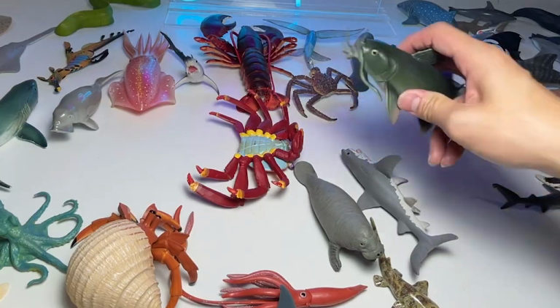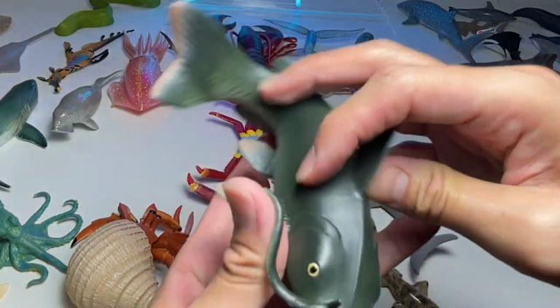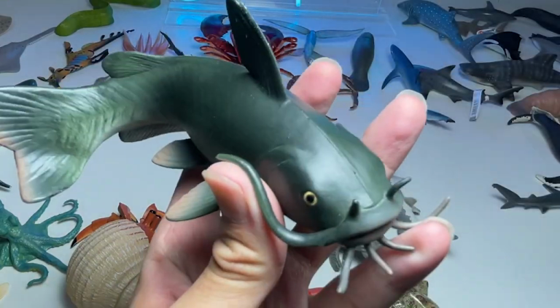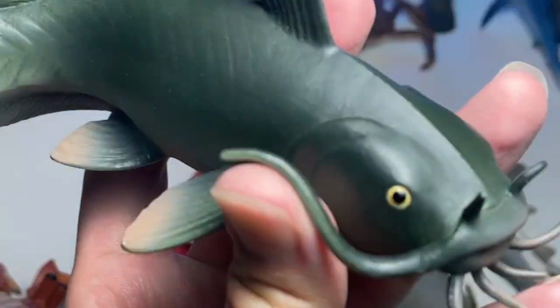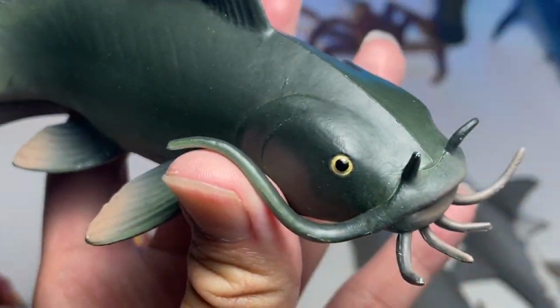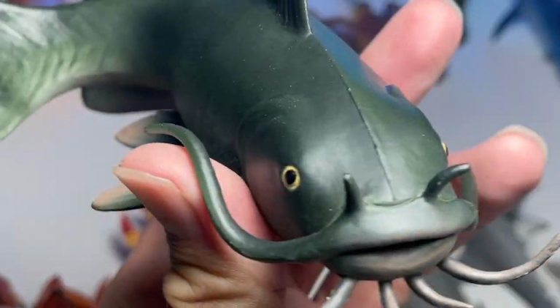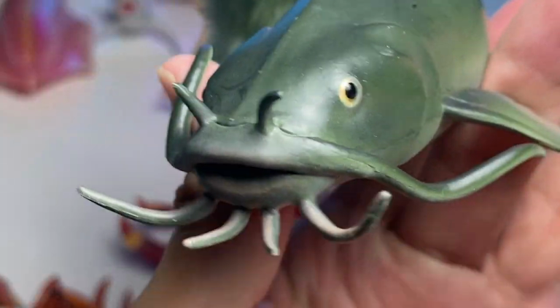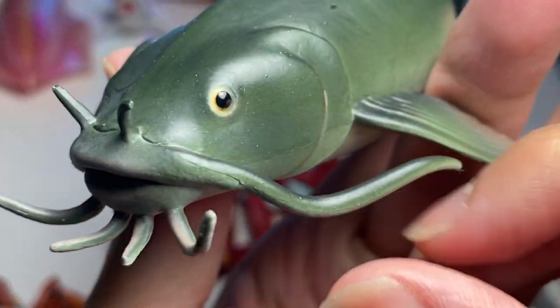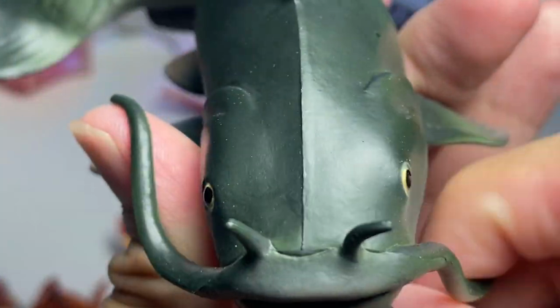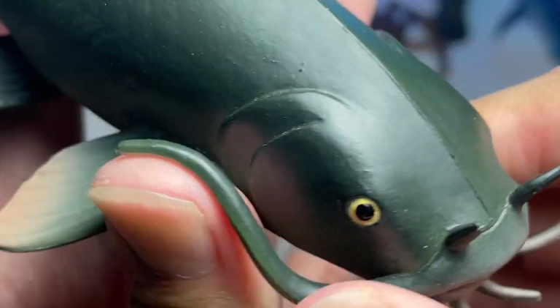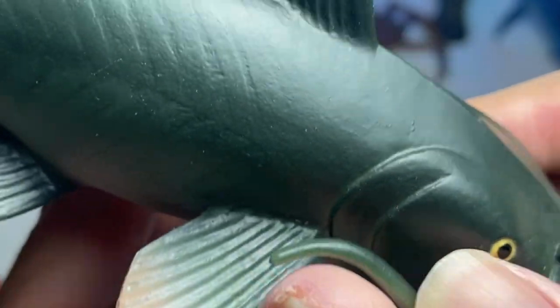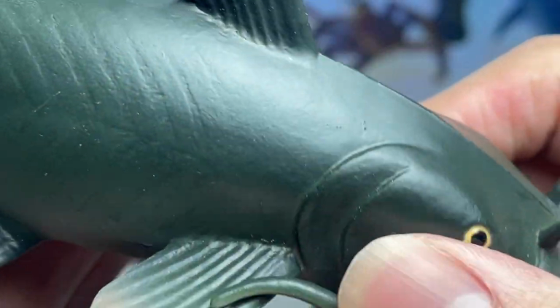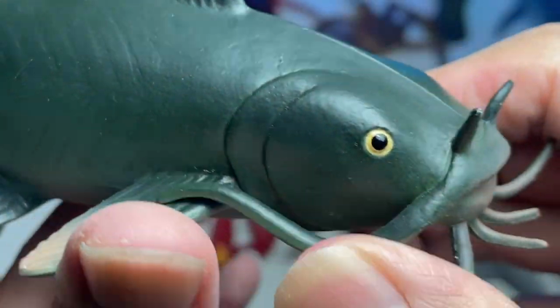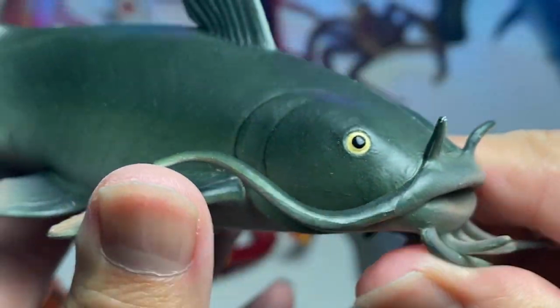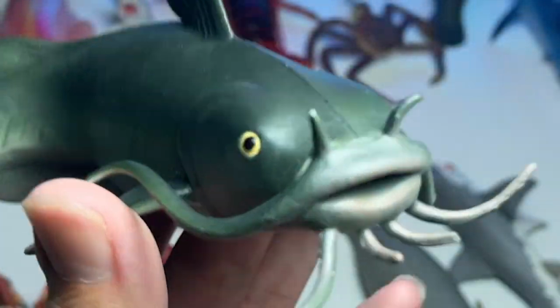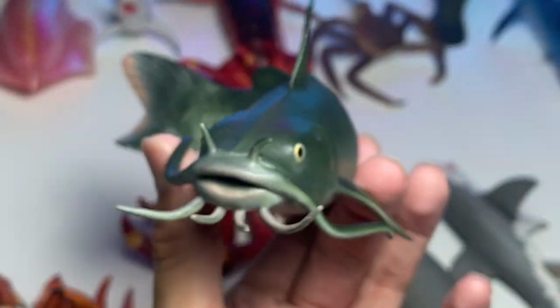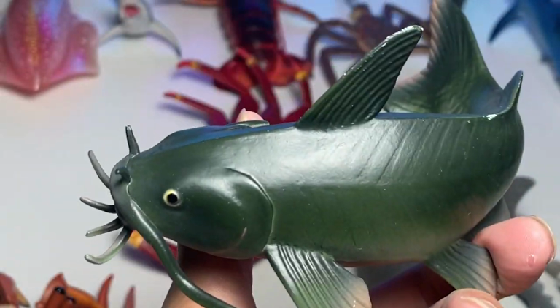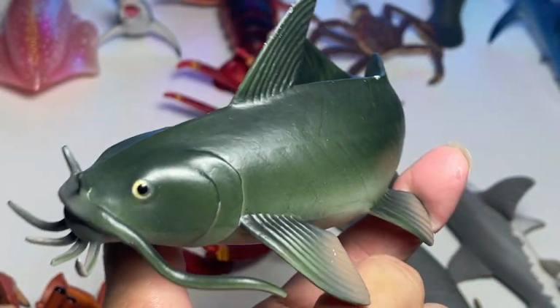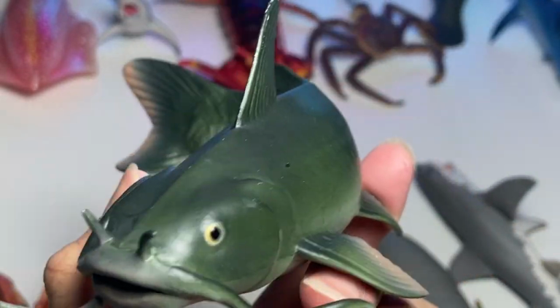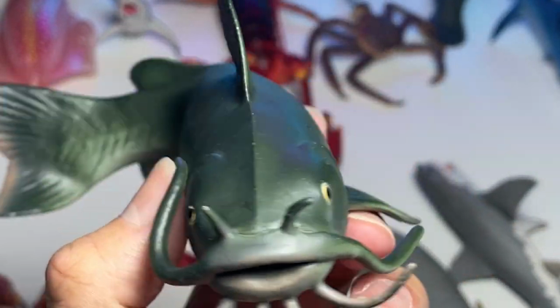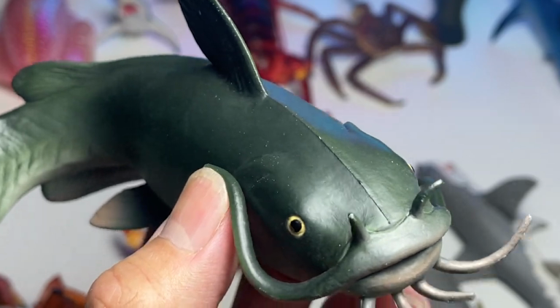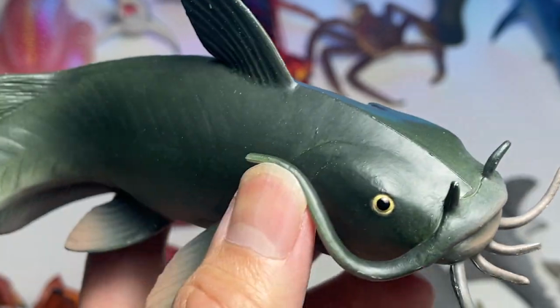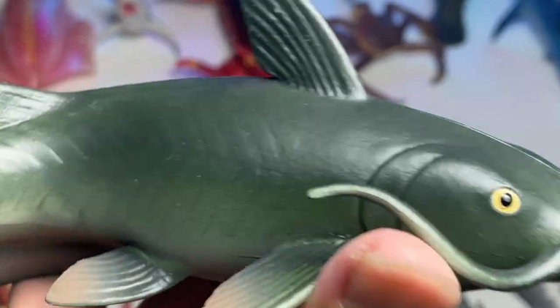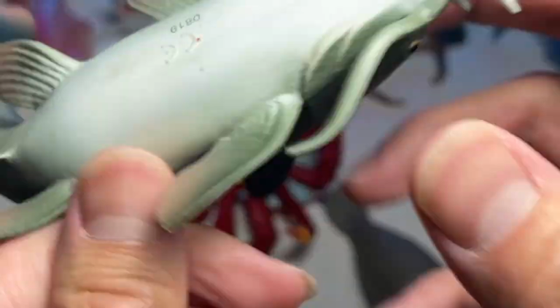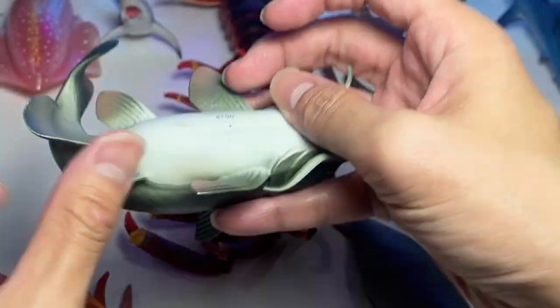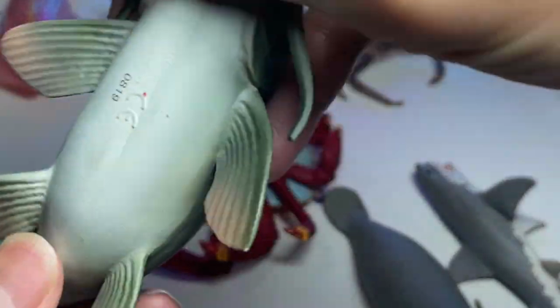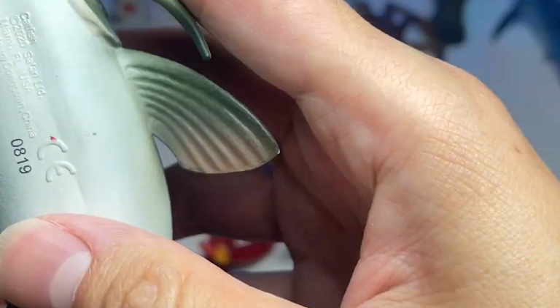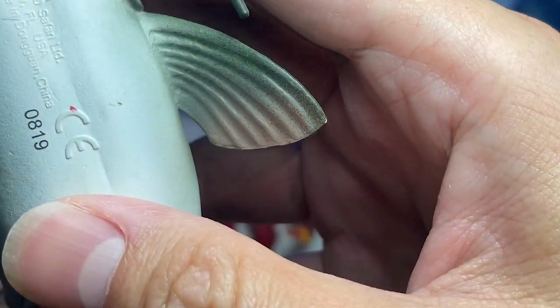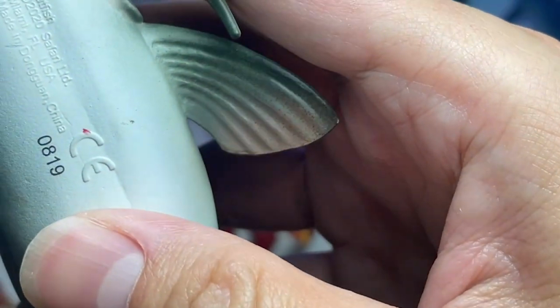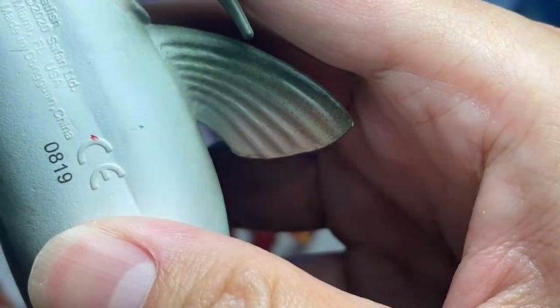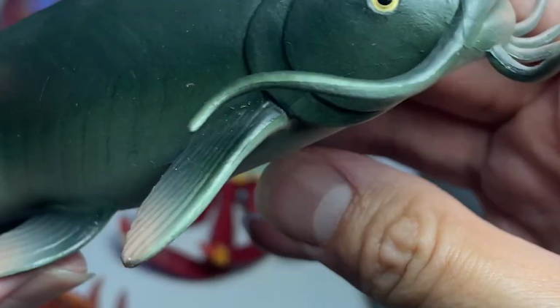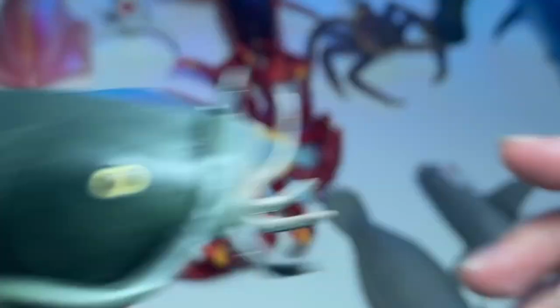Next up, we have a catfish. I got this figure on my own. It basically has some whiskers, and the function of those whiskers is to help the catfish find its way in murky water. This figure is actually from 2020.